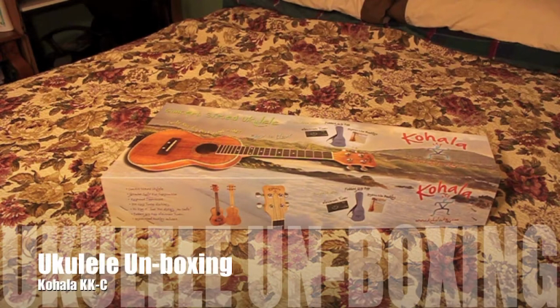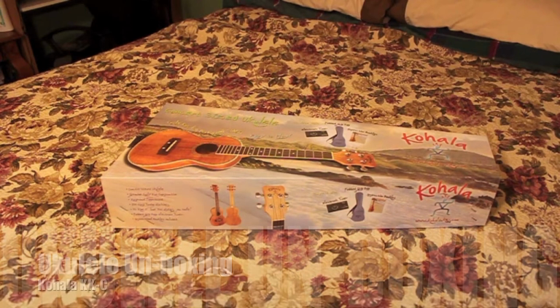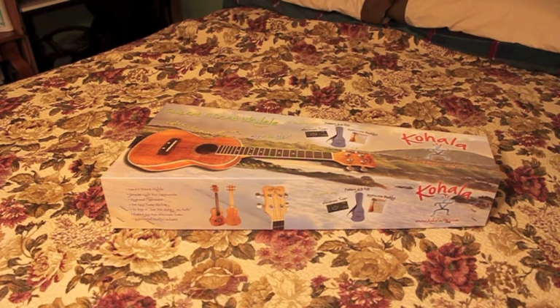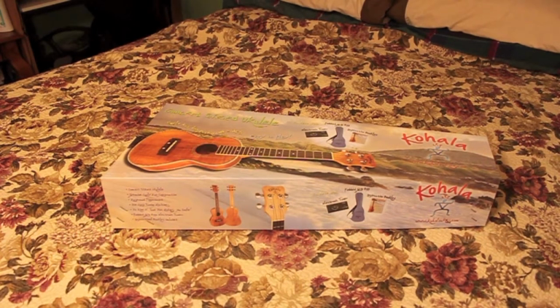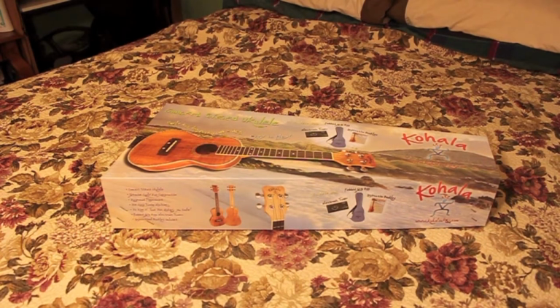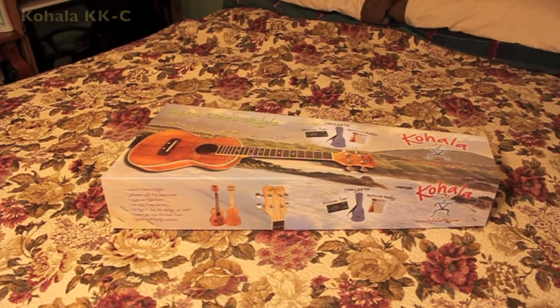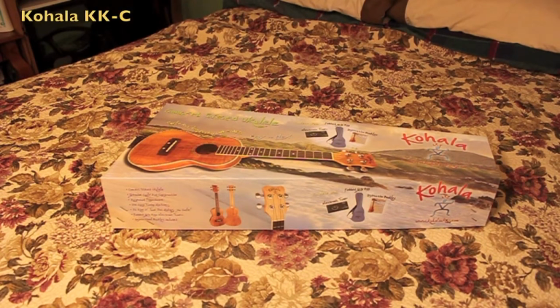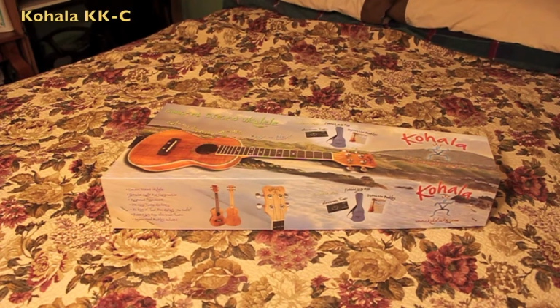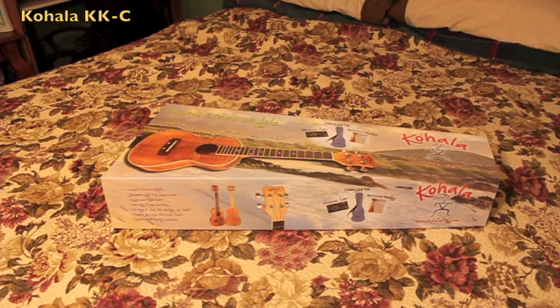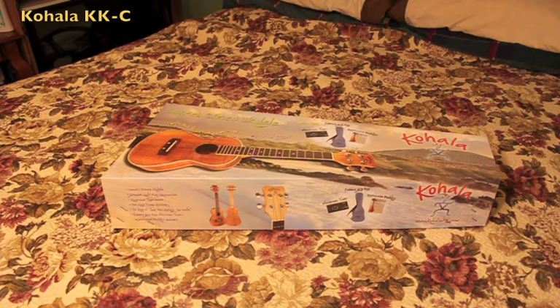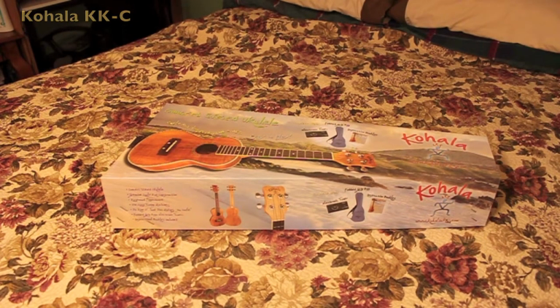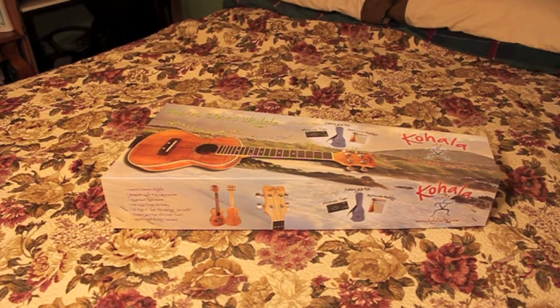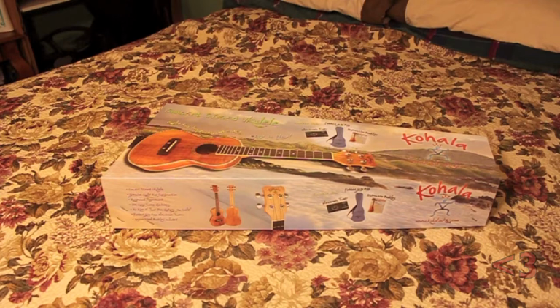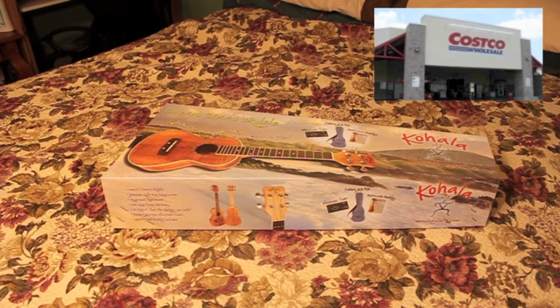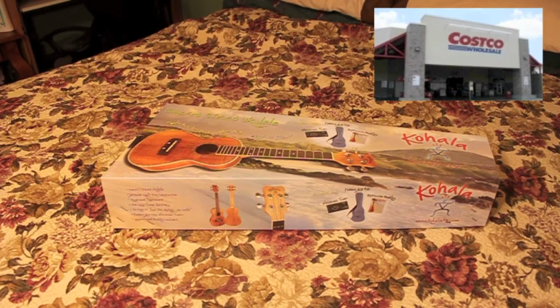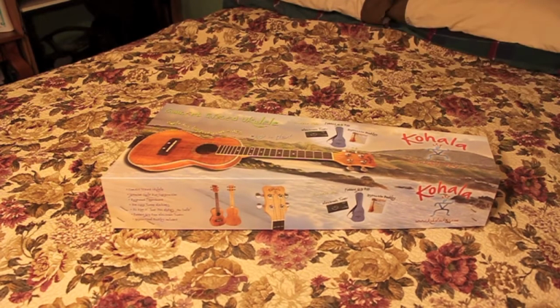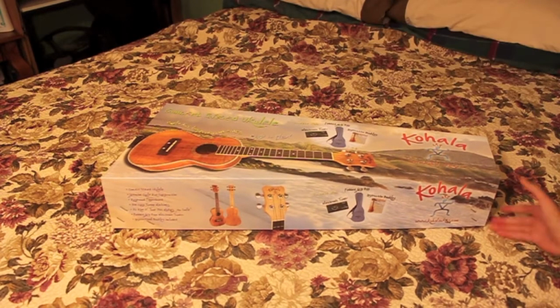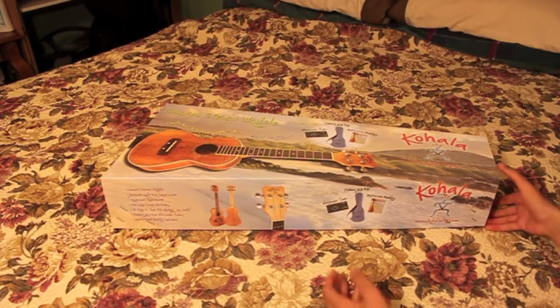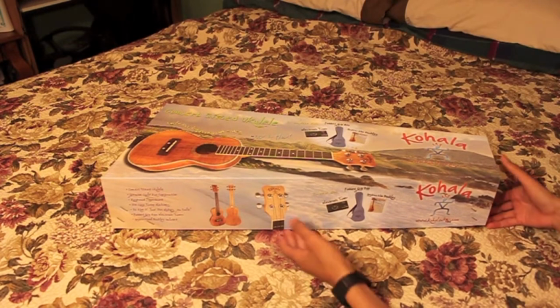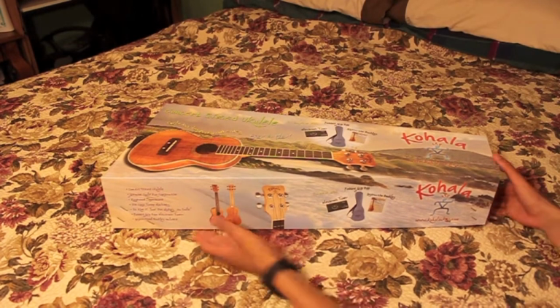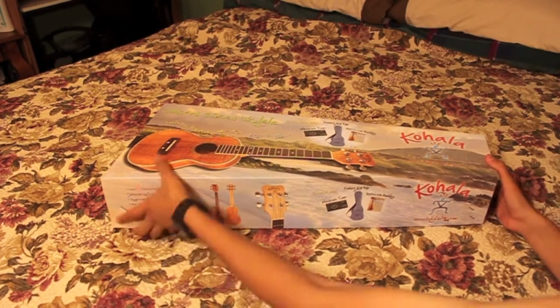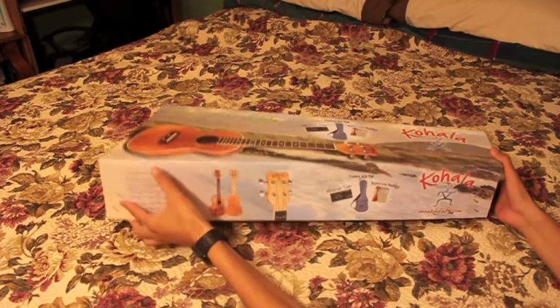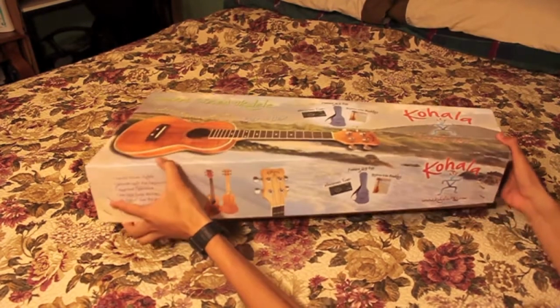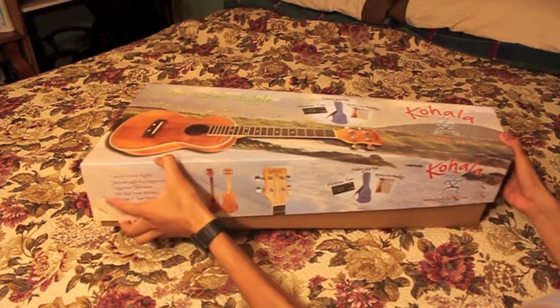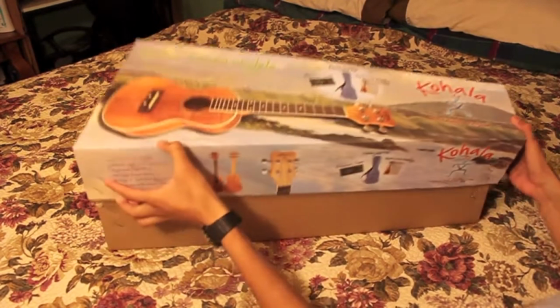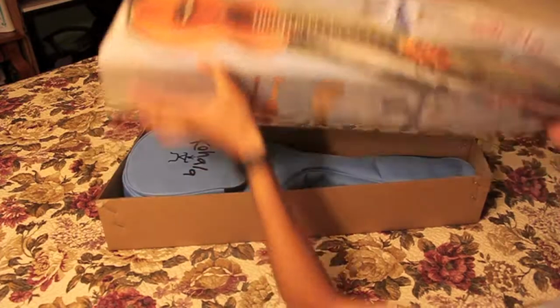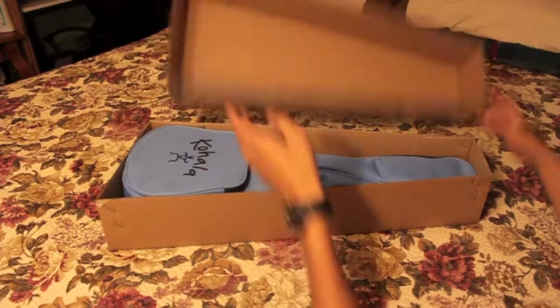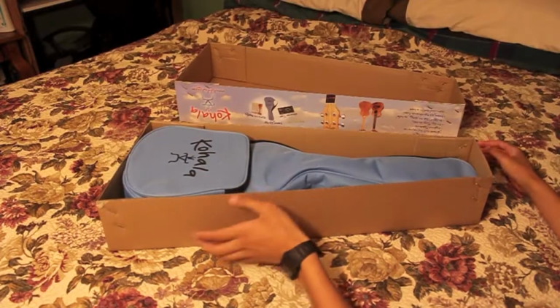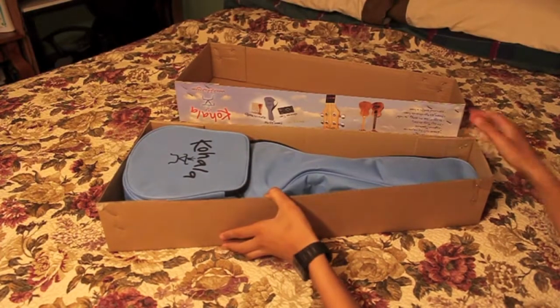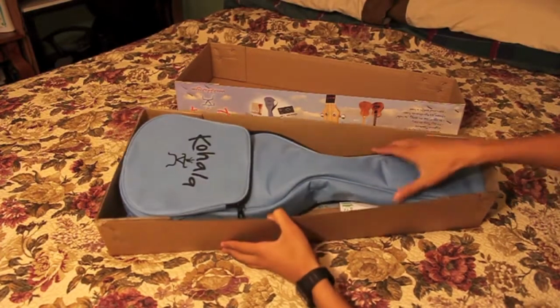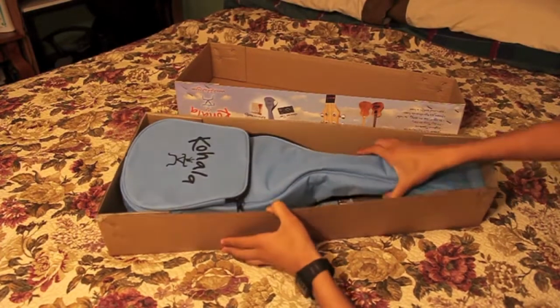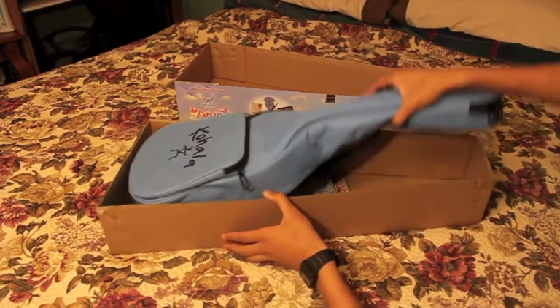Hello, so we just got the Kohala KKC from Costco, and now we are going to unbox it. Ooh, nice case.